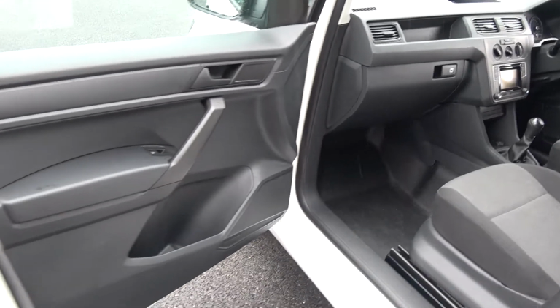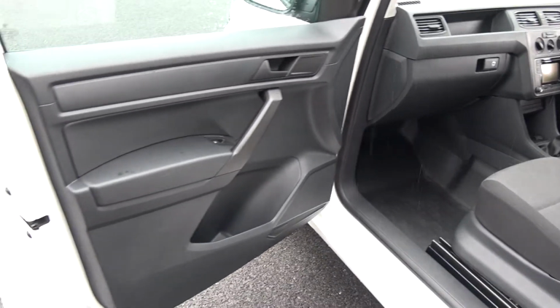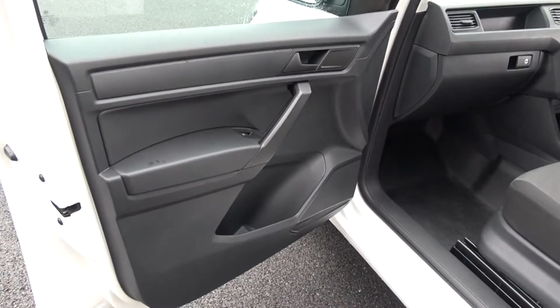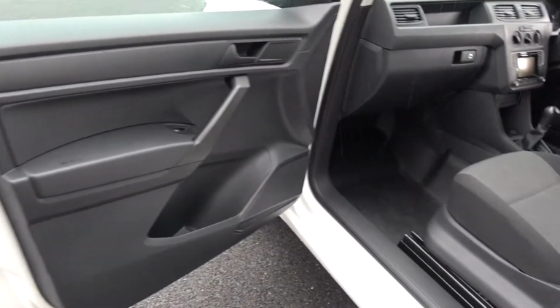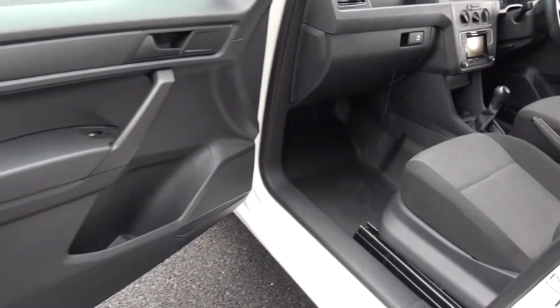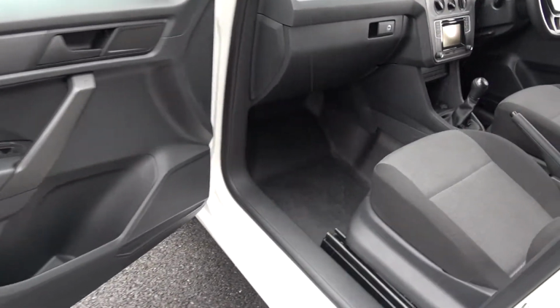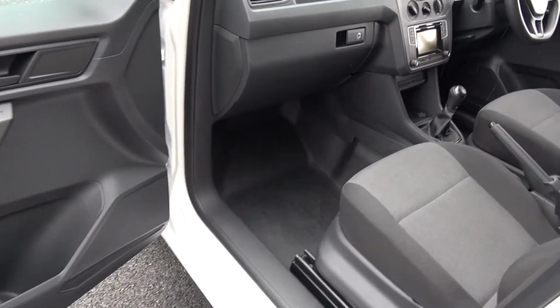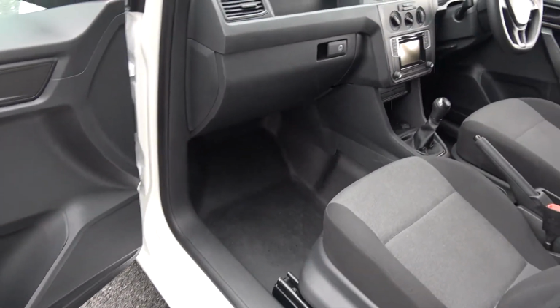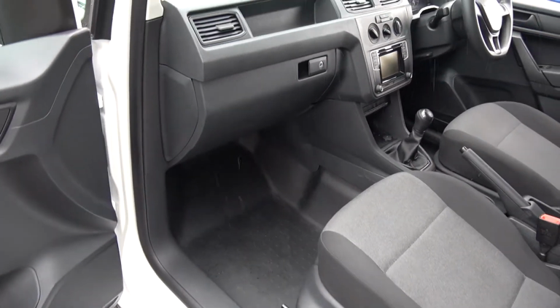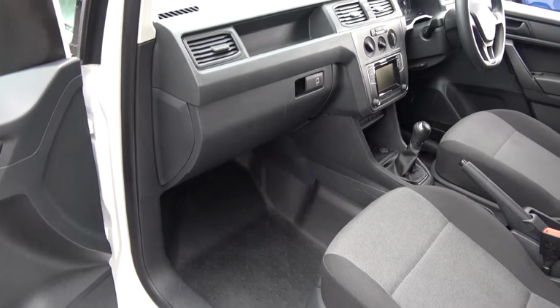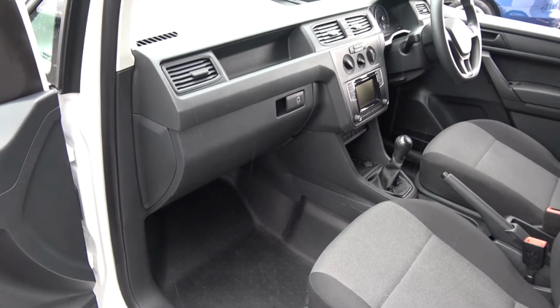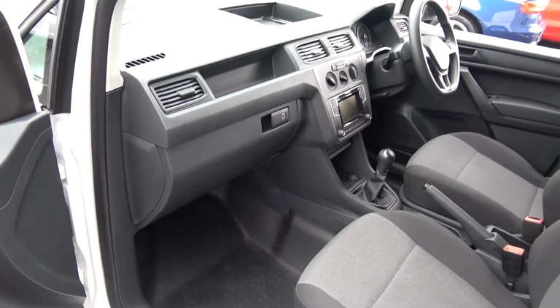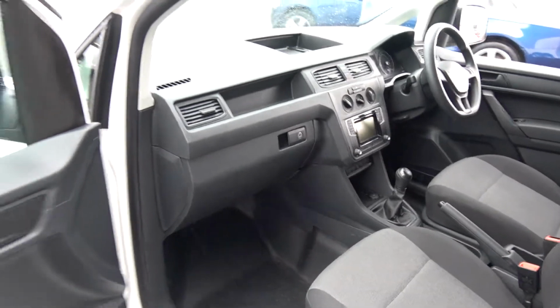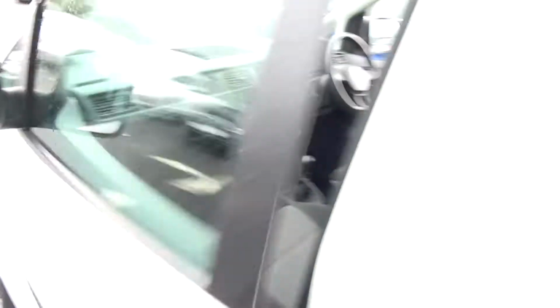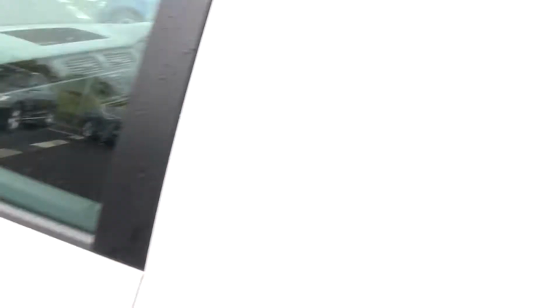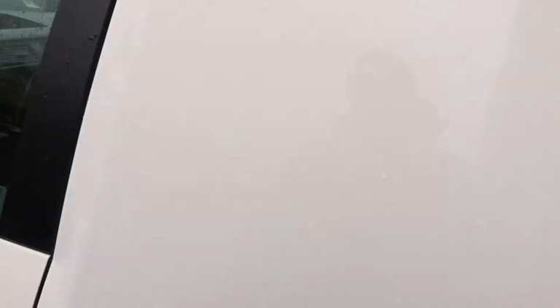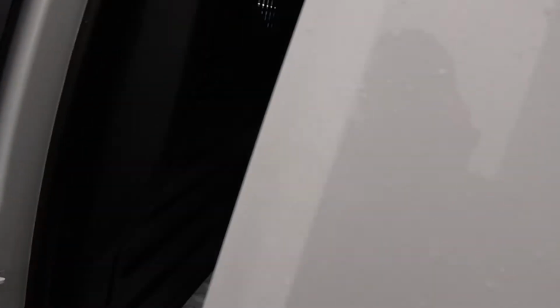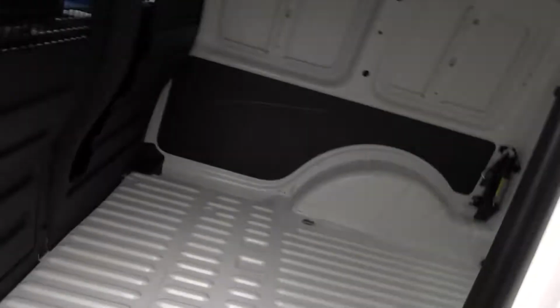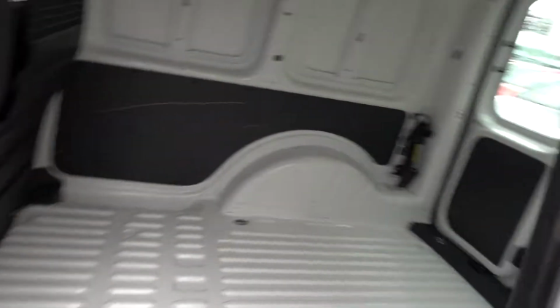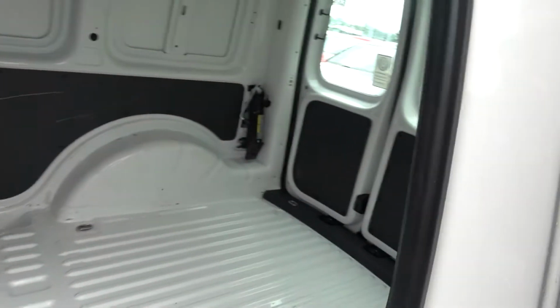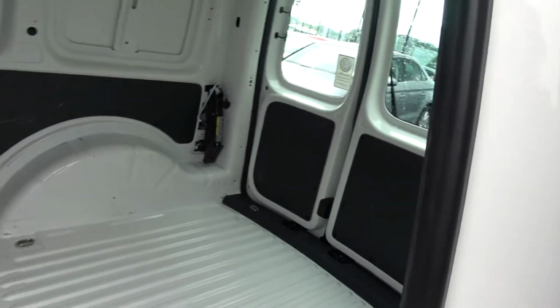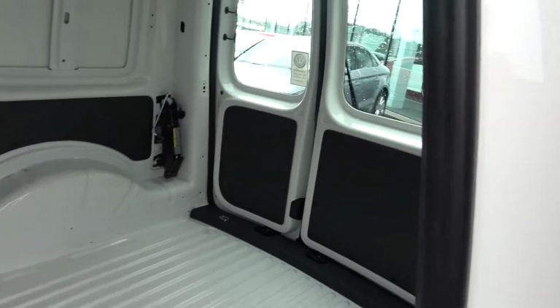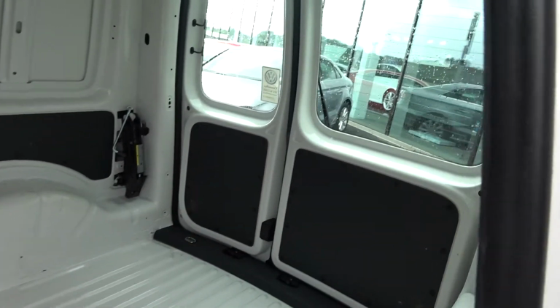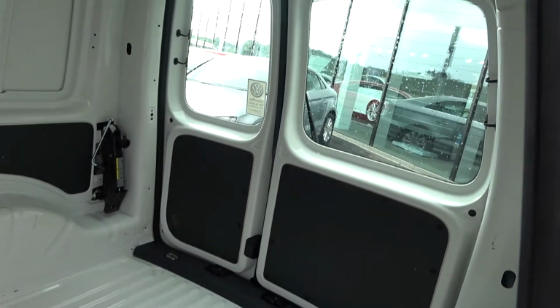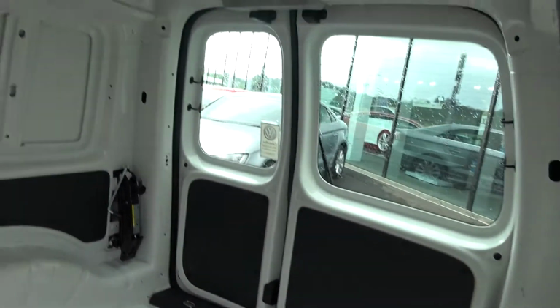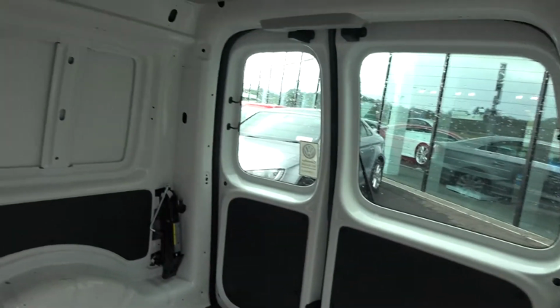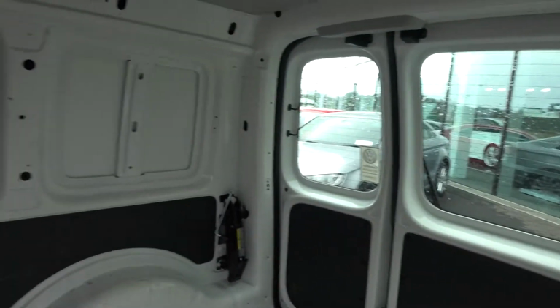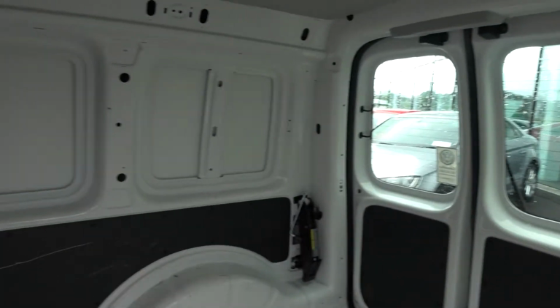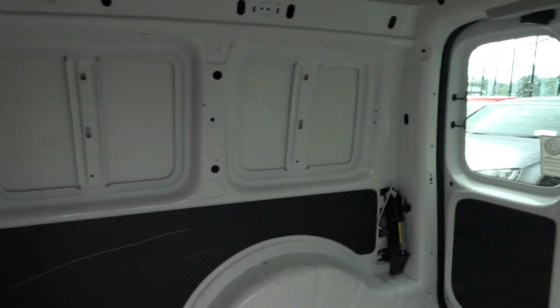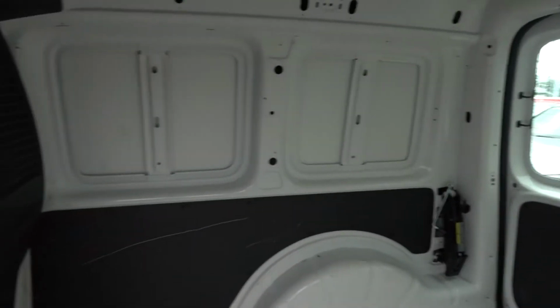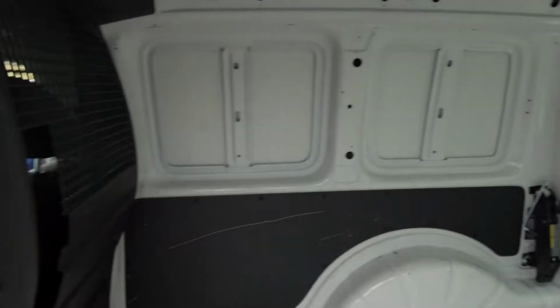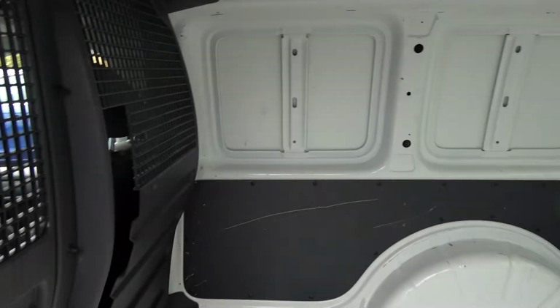Vehicle as you can see offered in showroom condition throughout. Continuing to the rear via the sliding door — absolutely spacious. Again, this vehicle is offered in excellent condition throughout.